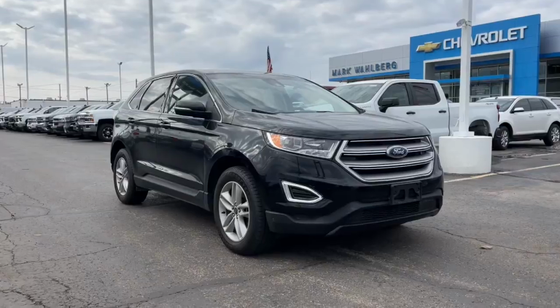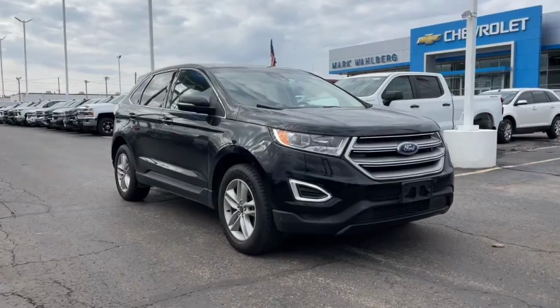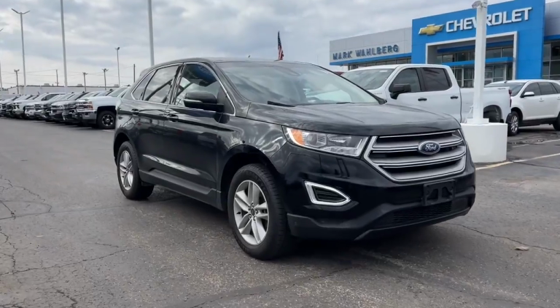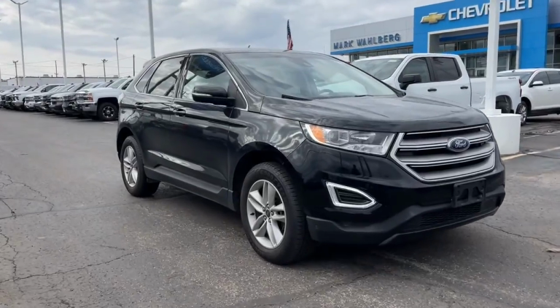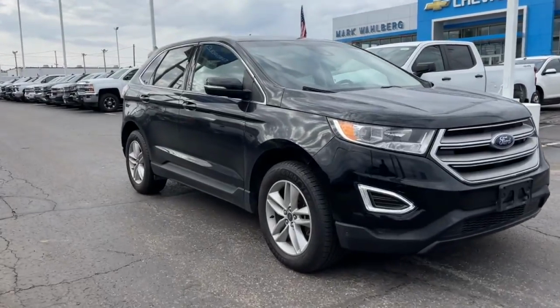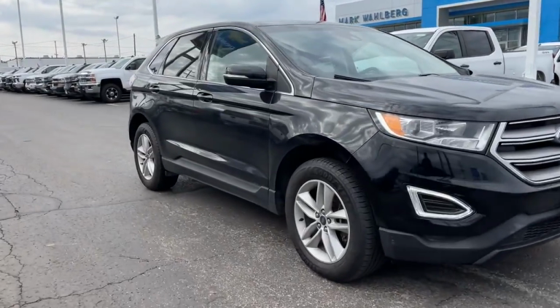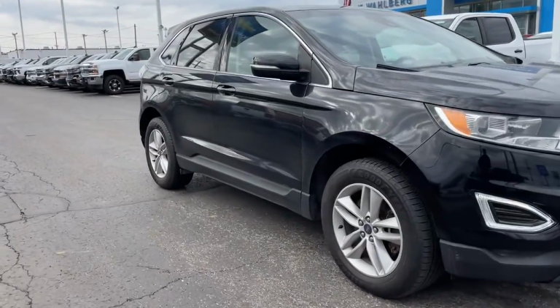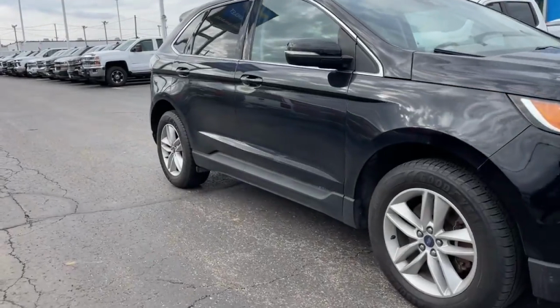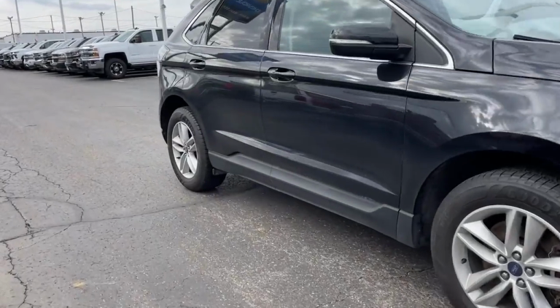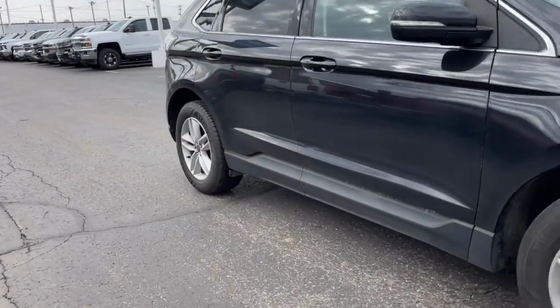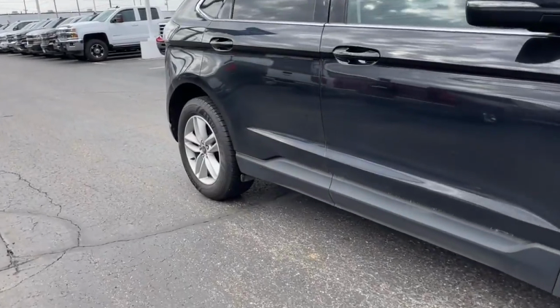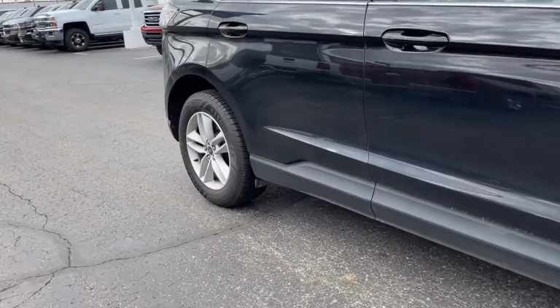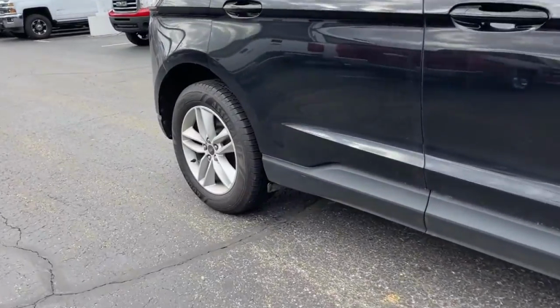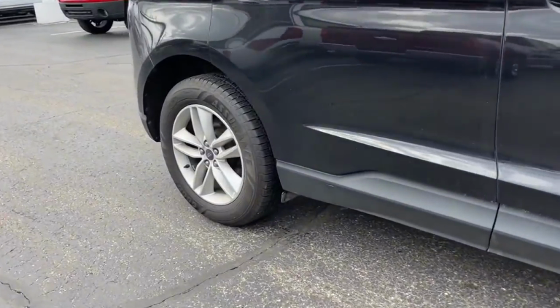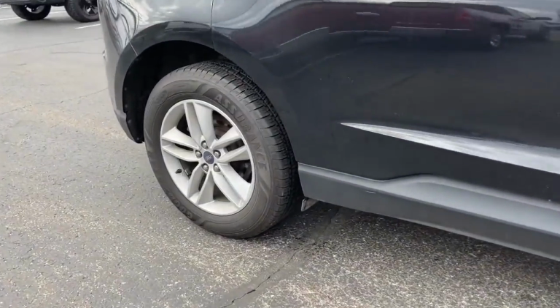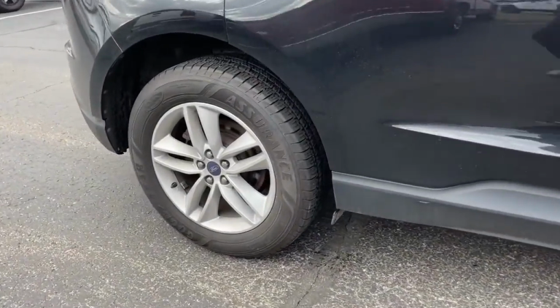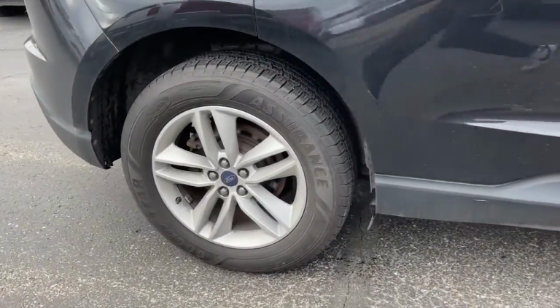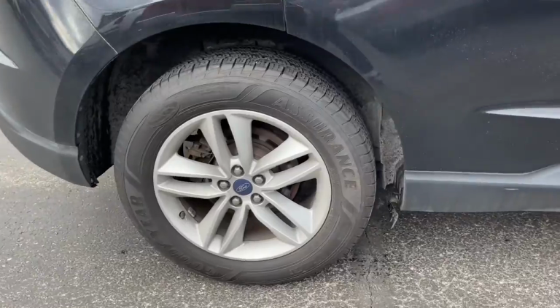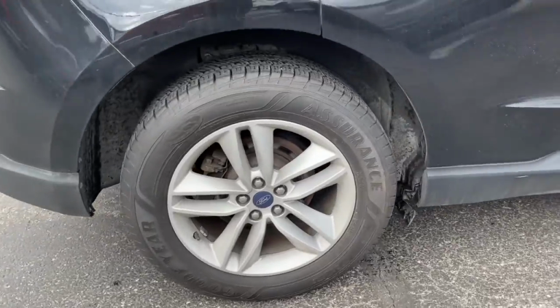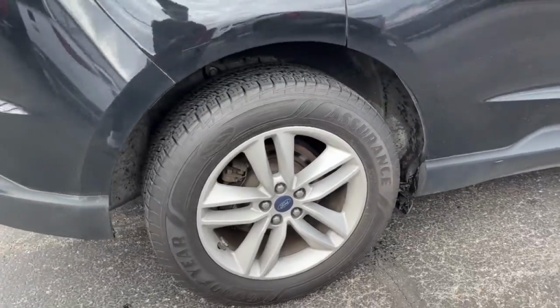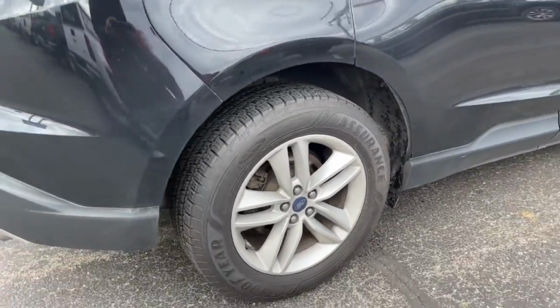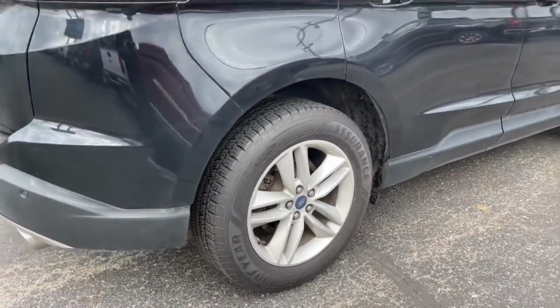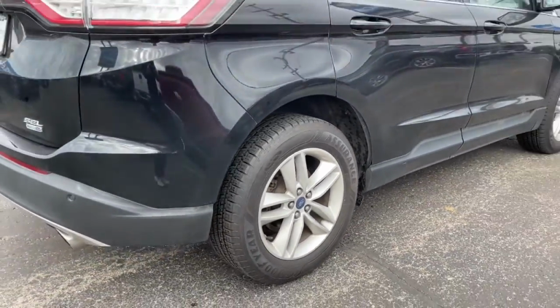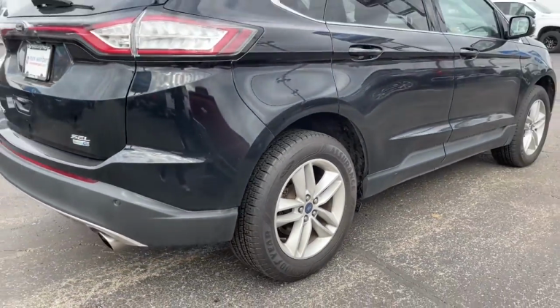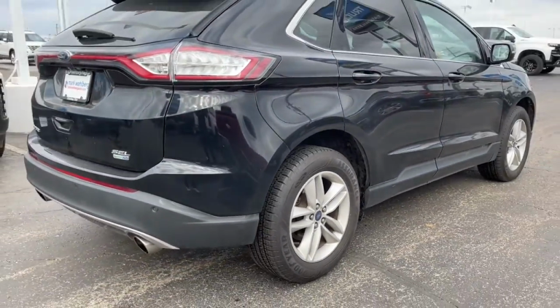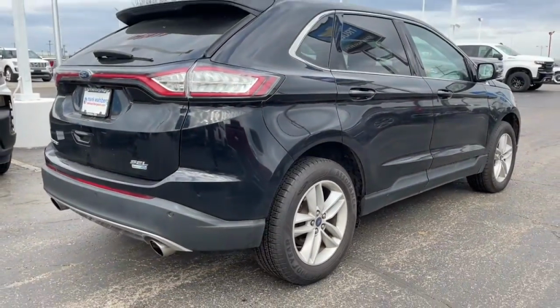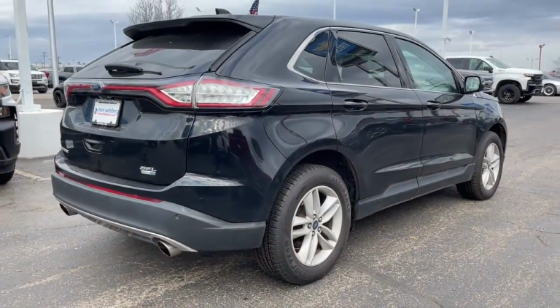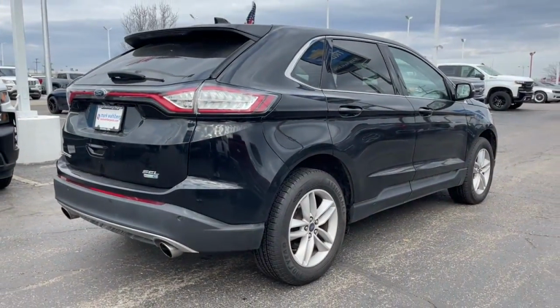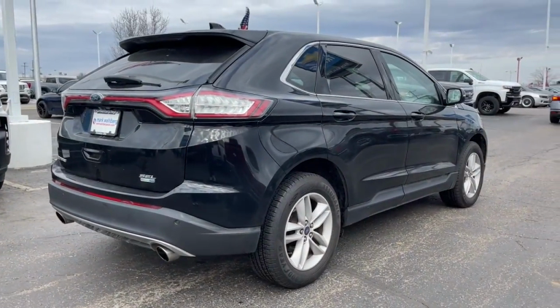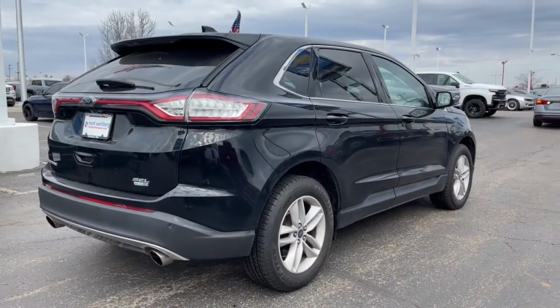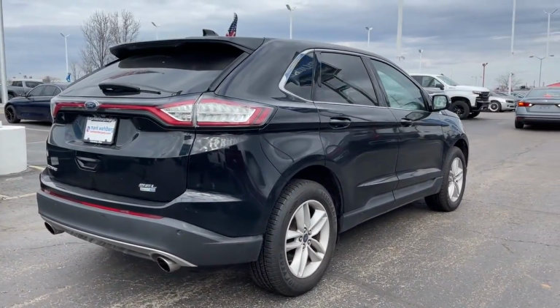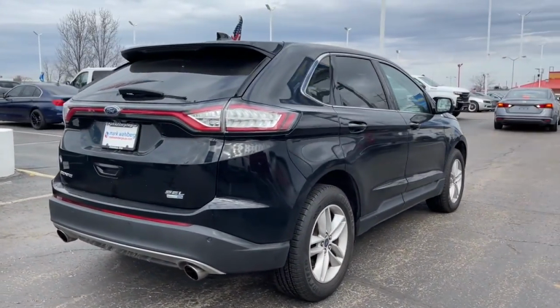Here is a wonderful 2018 Ford Edge. This vehicle still has fewer than 120,000 miles on the clock, so it won't last long.